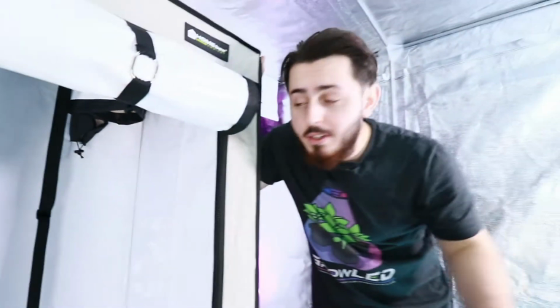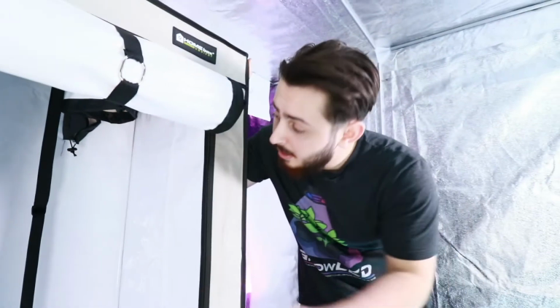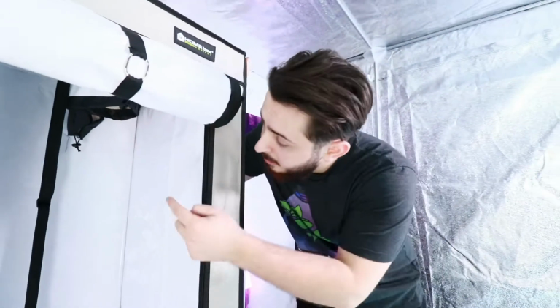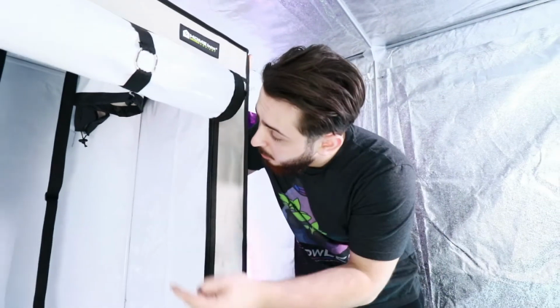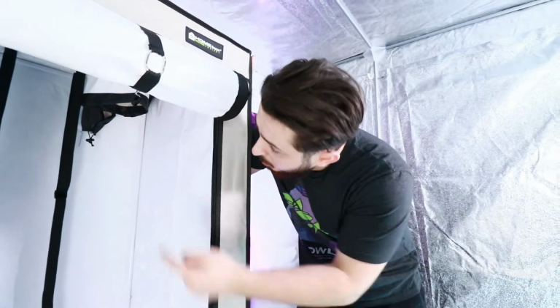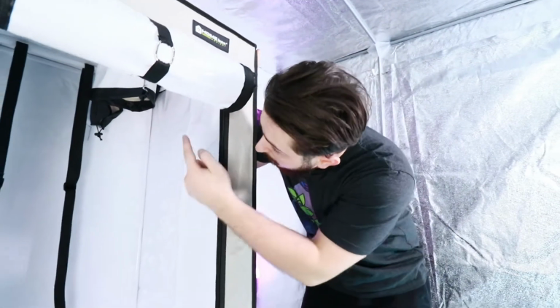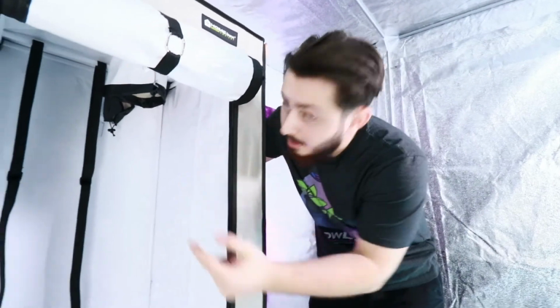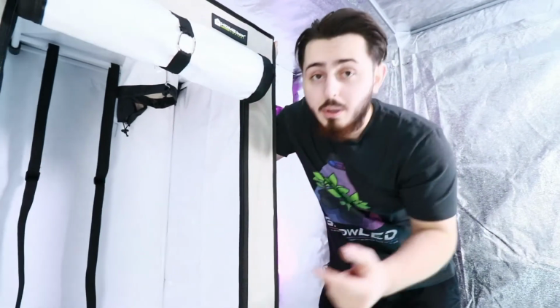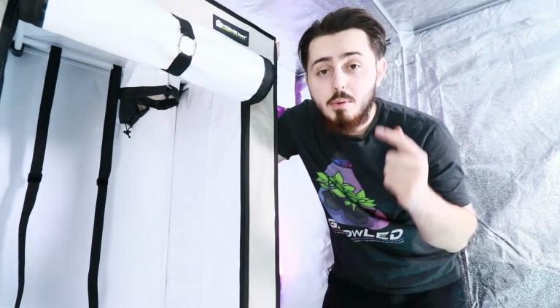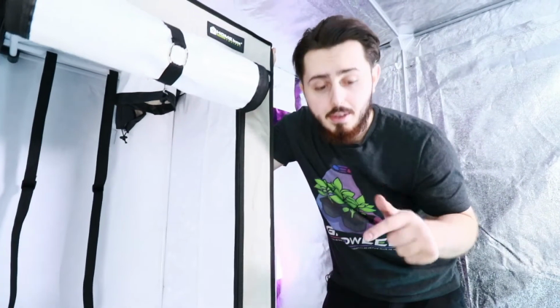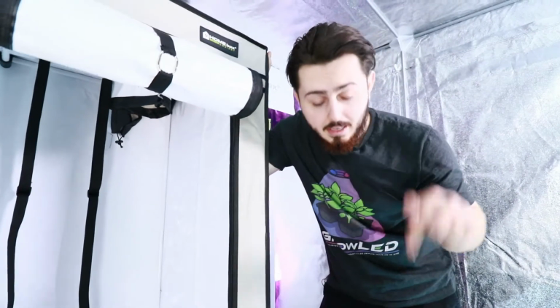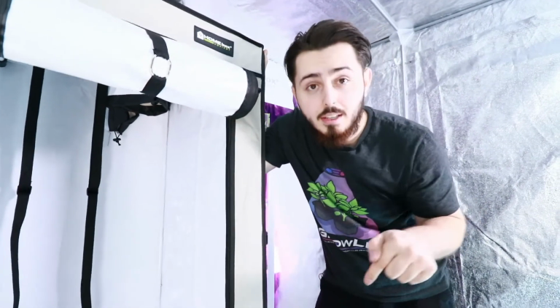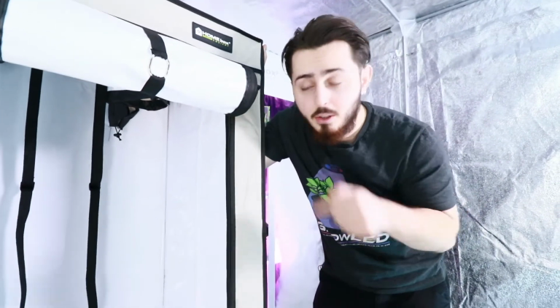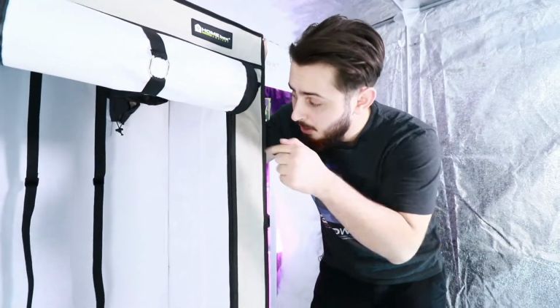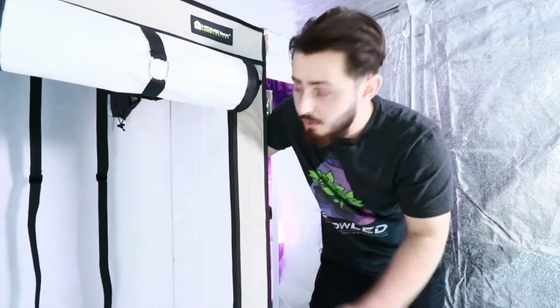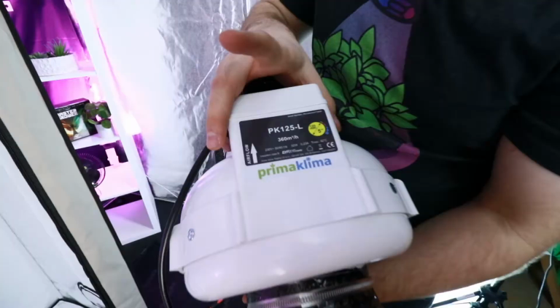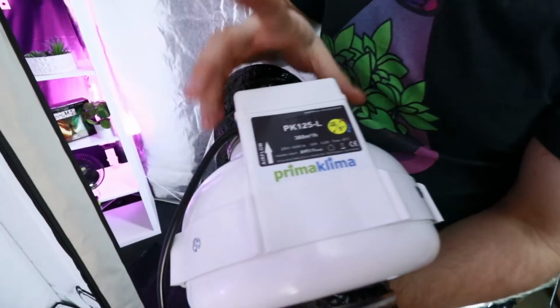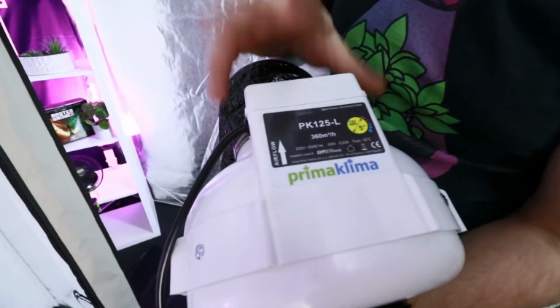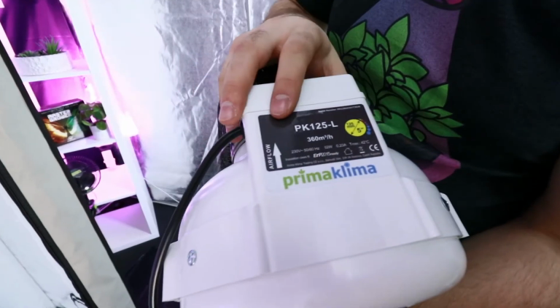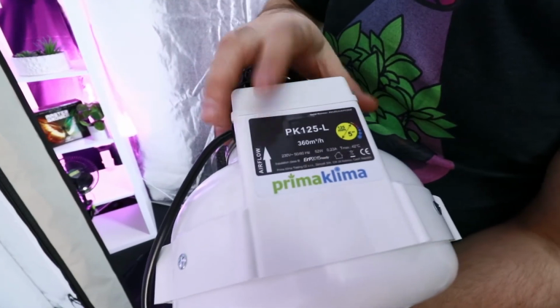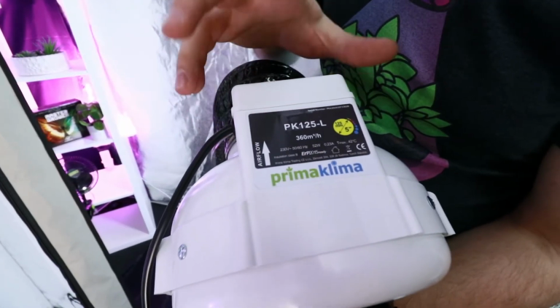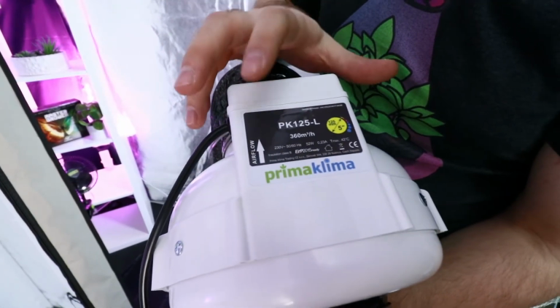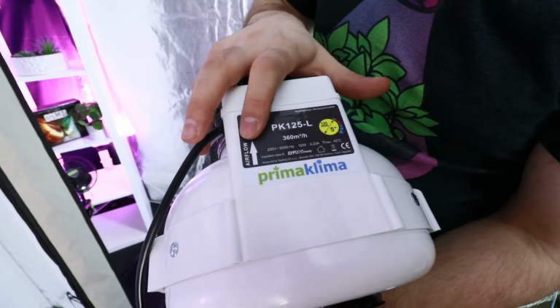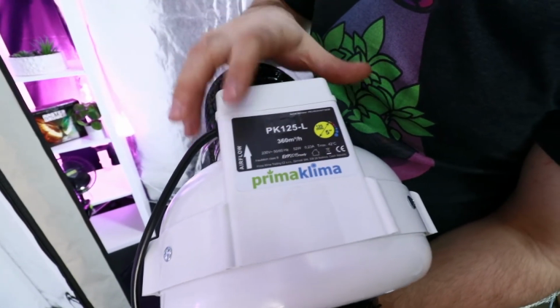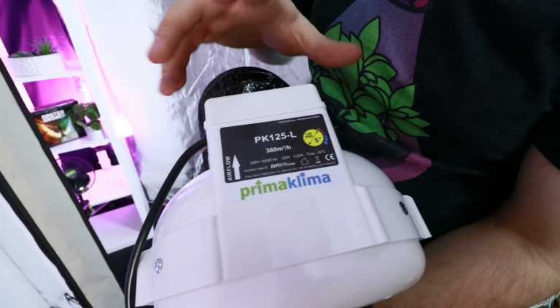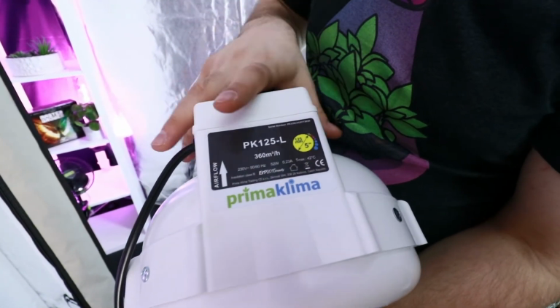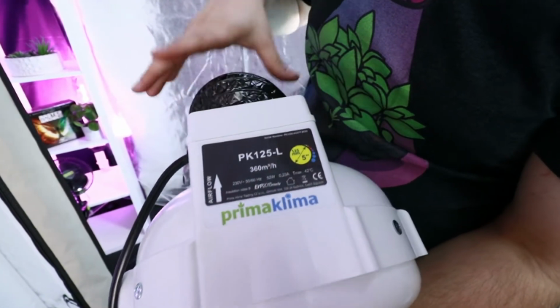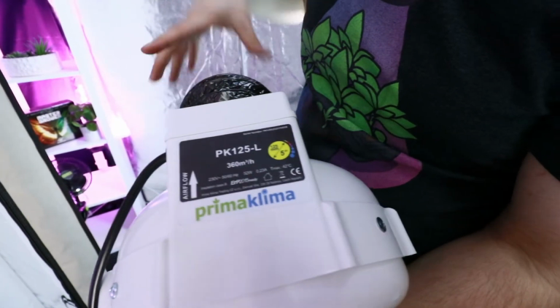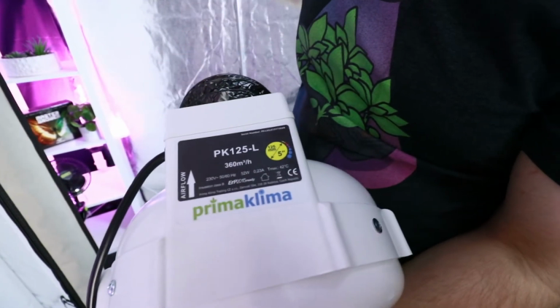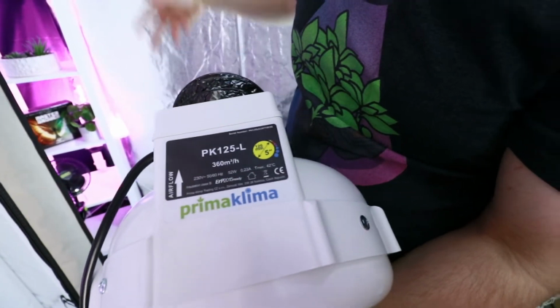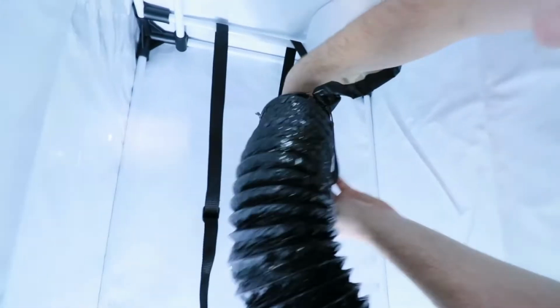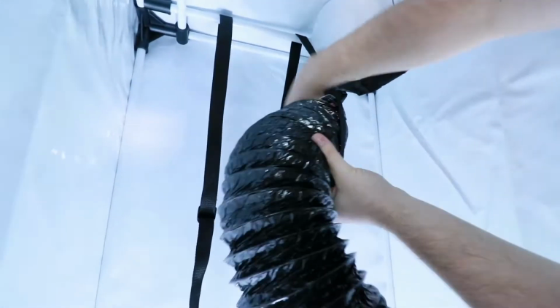We just attach the straps to the bars, and then we simply put the extractor on top. Always pay attention to the direction of the air flow — it must be directed outwards.